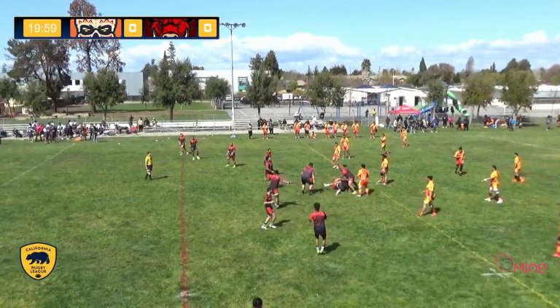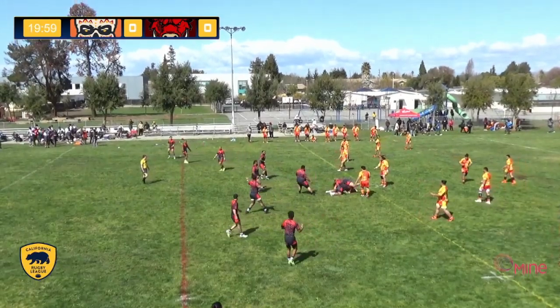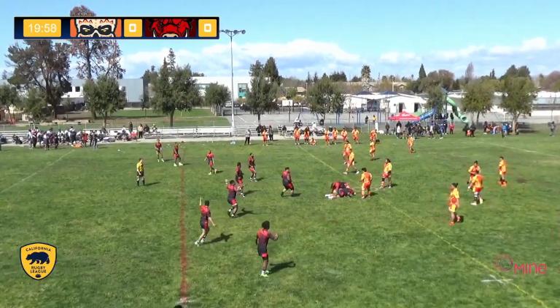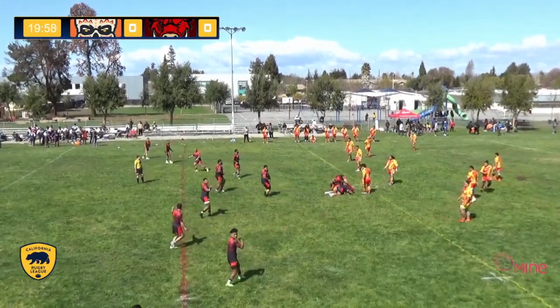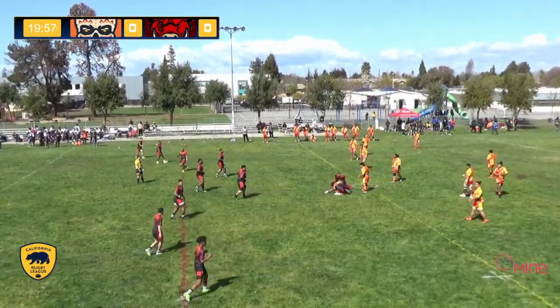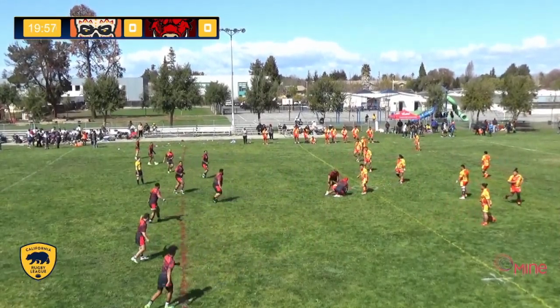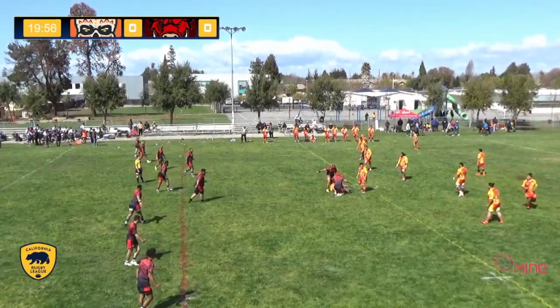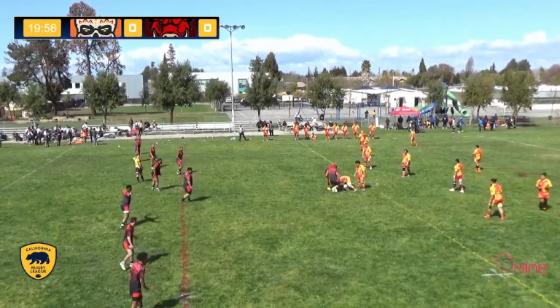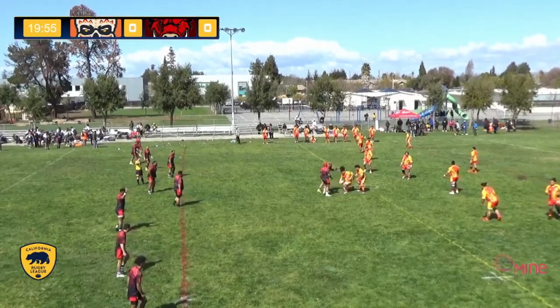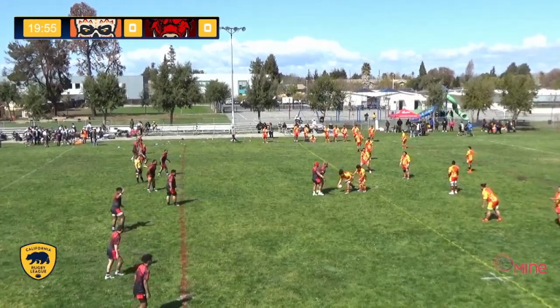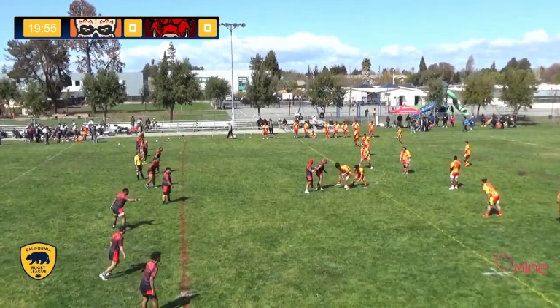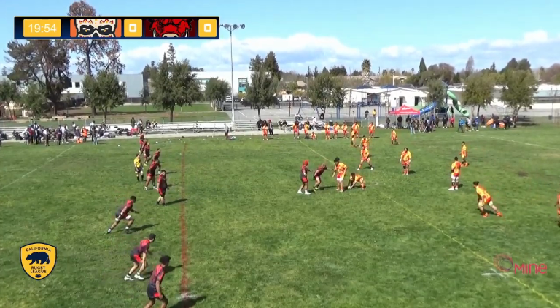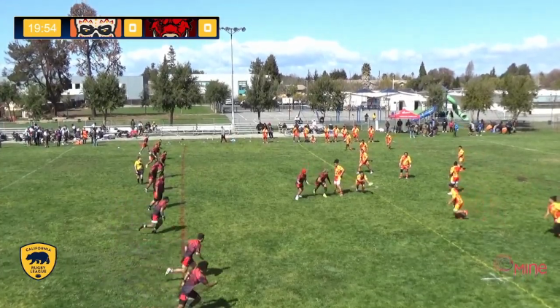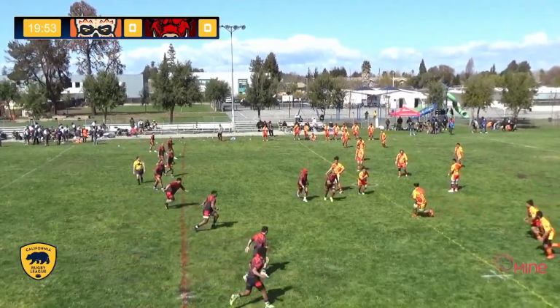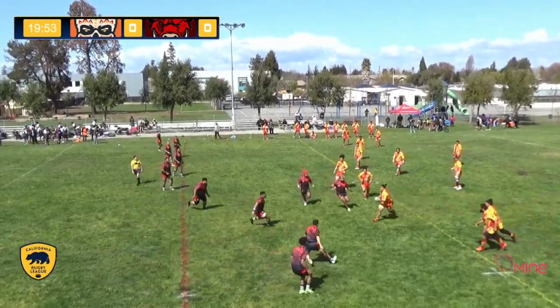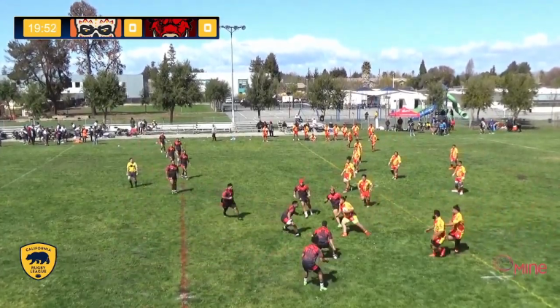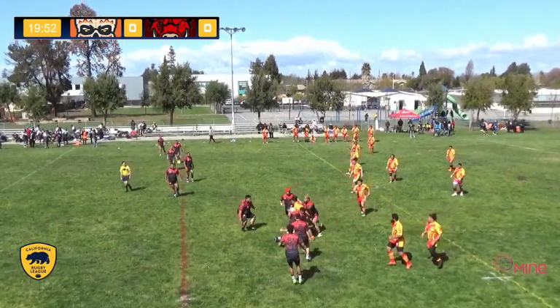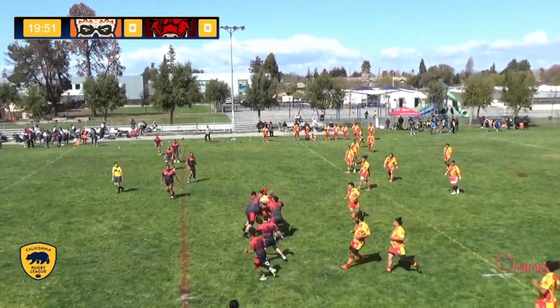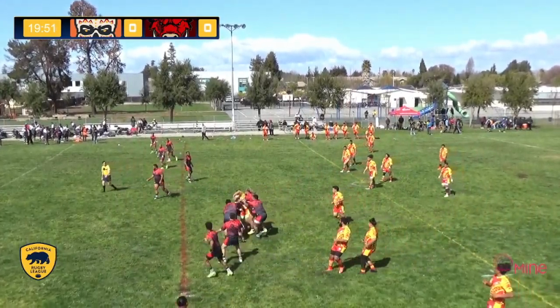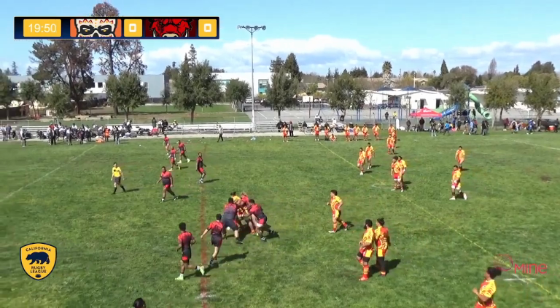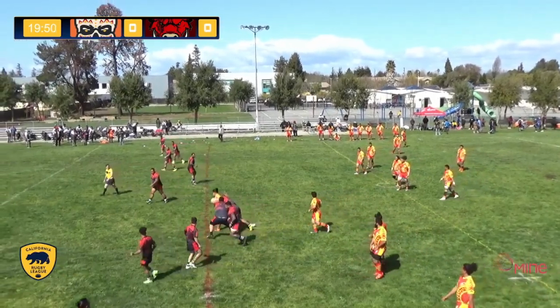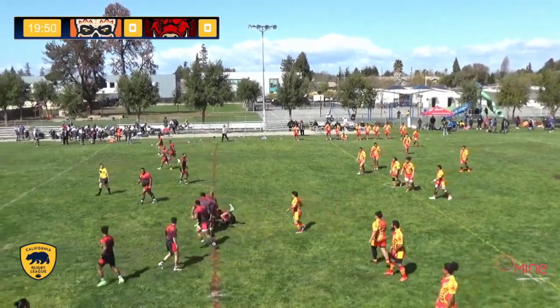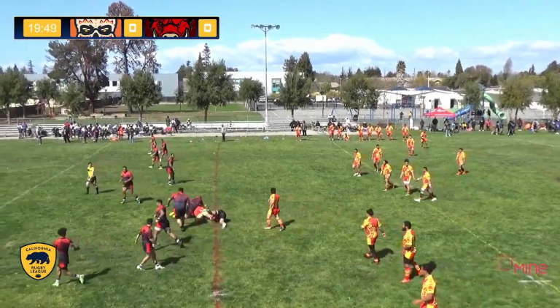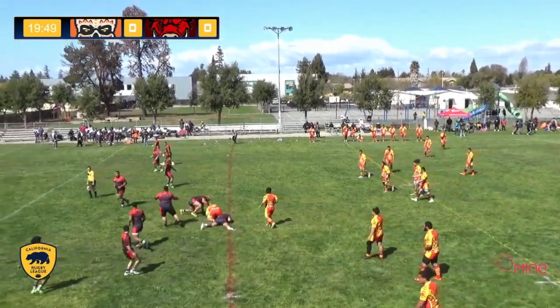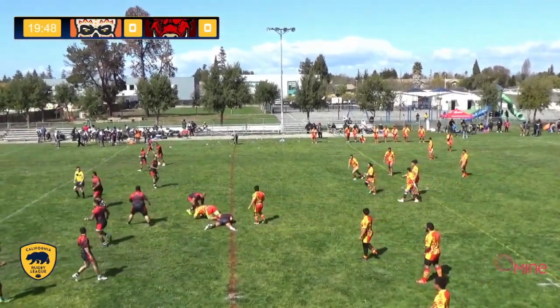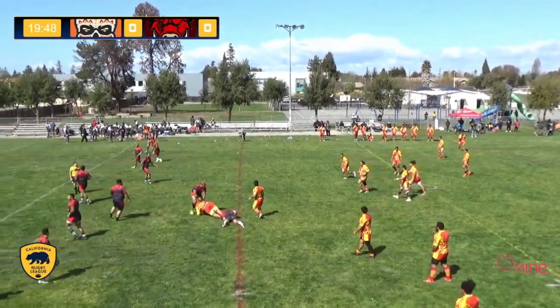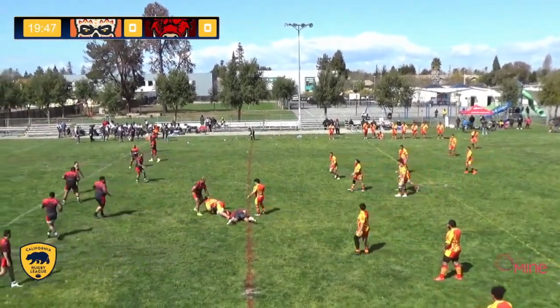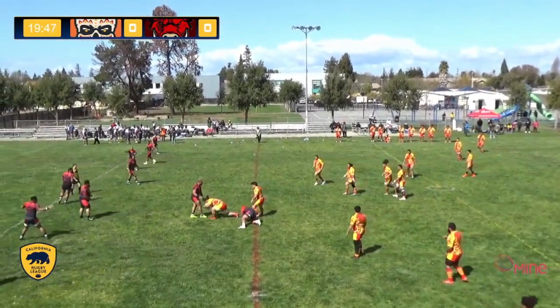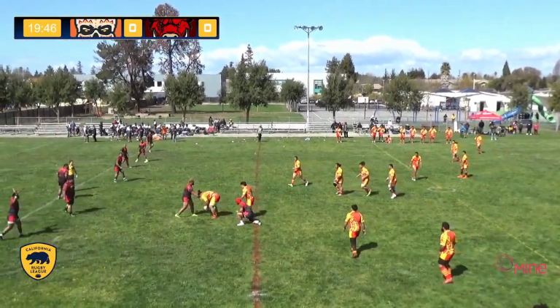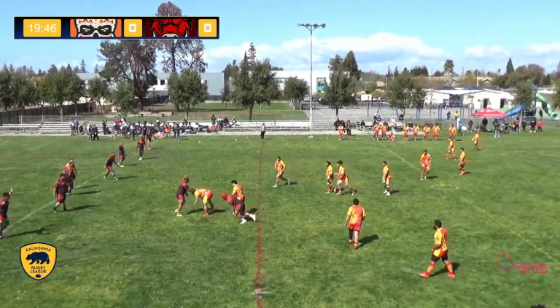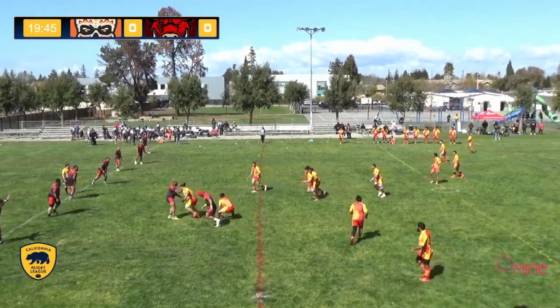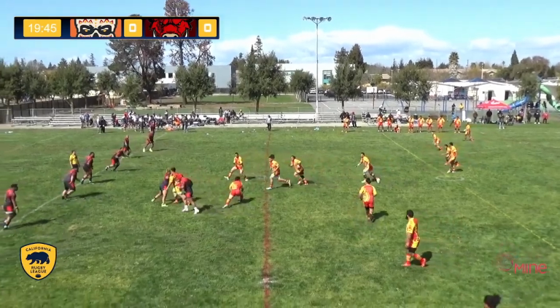We've got the San Francisco Savage in the red and gold, red and yellow Pacific Islander Heritage jerseys going from your right to your left, against the East Palo Alto Razorbacks in the black and red.